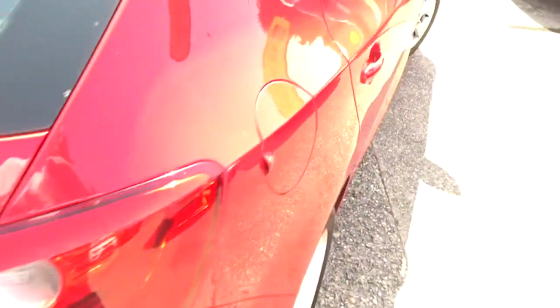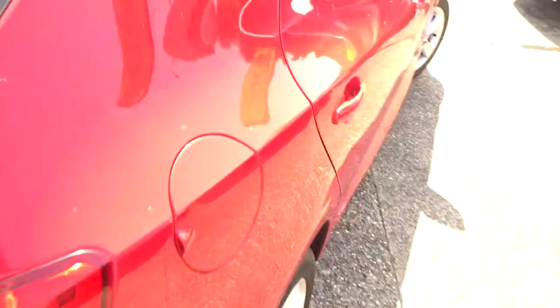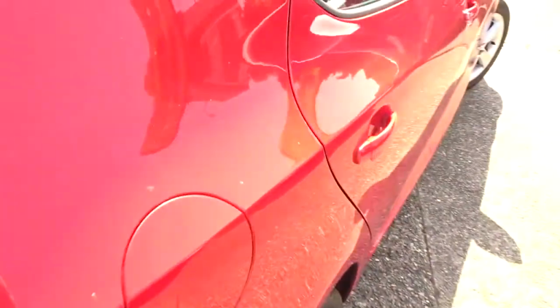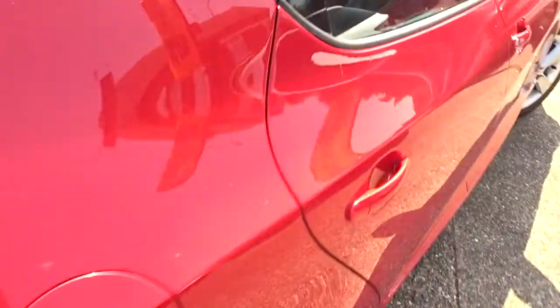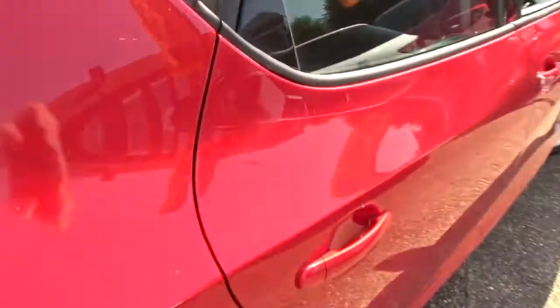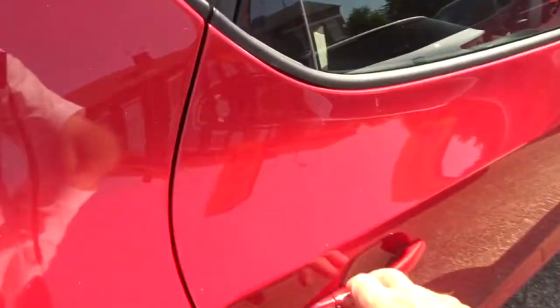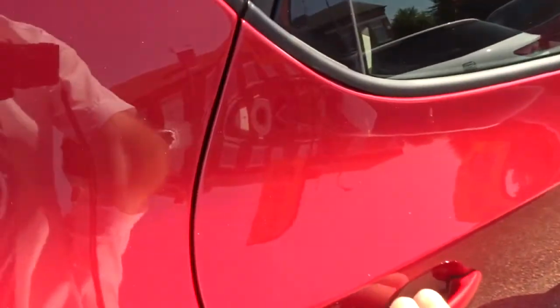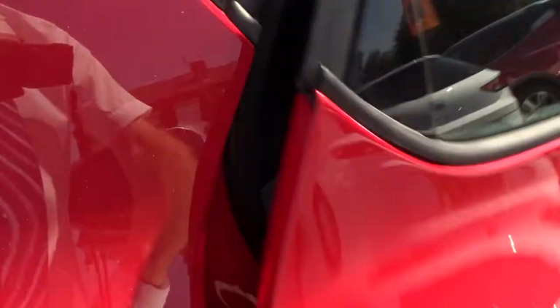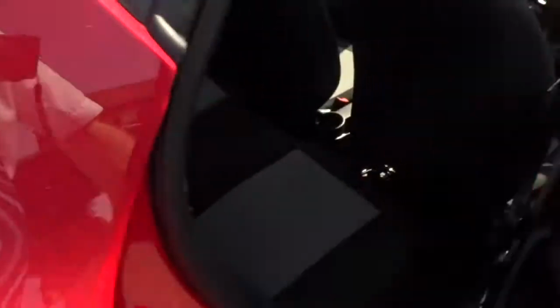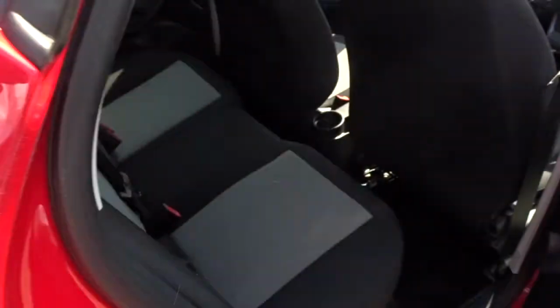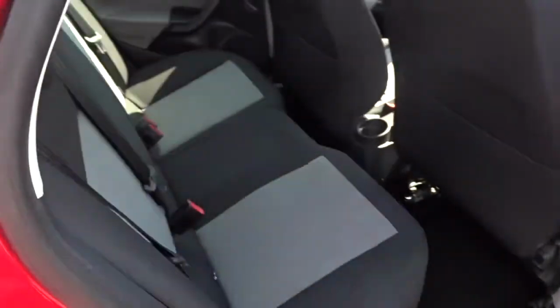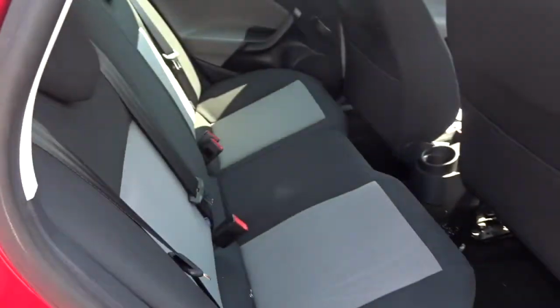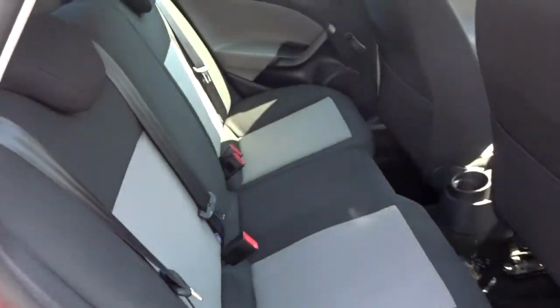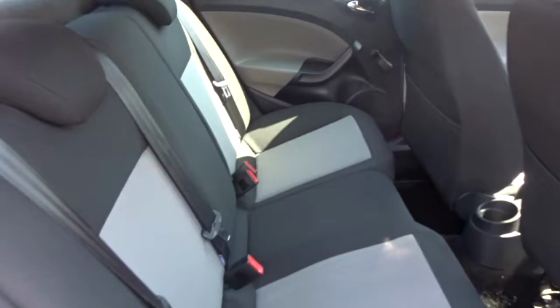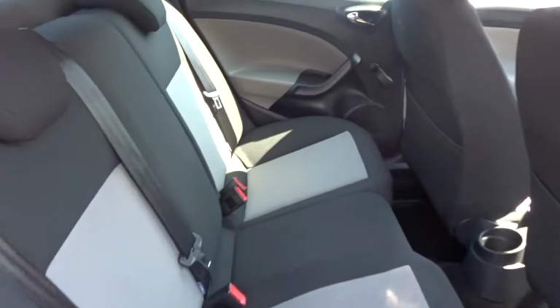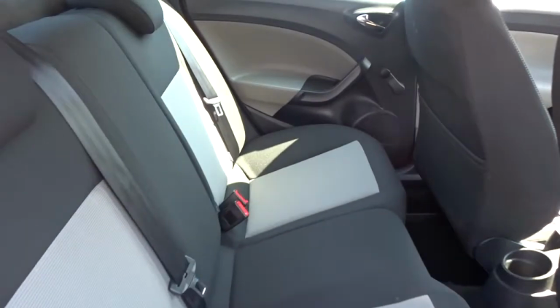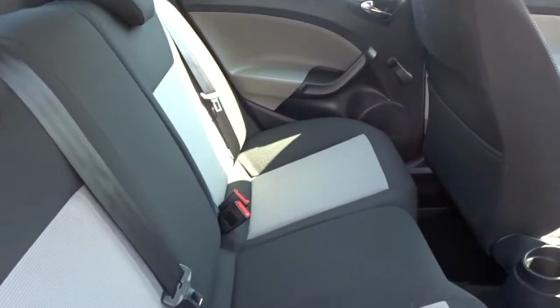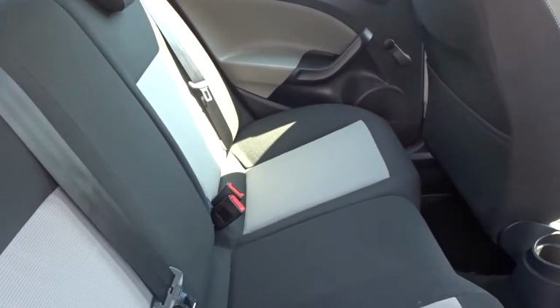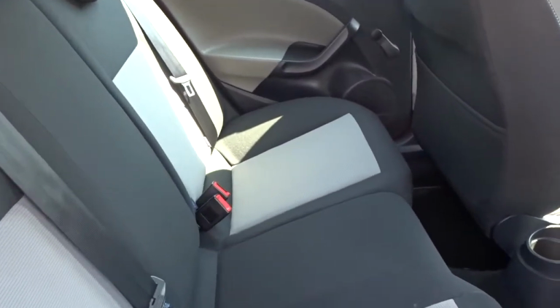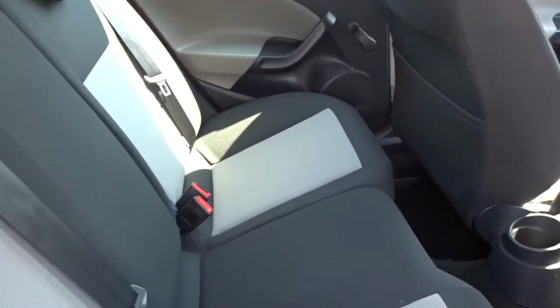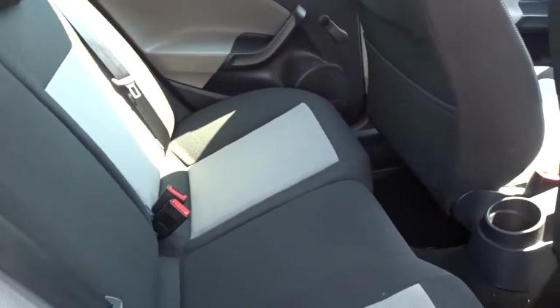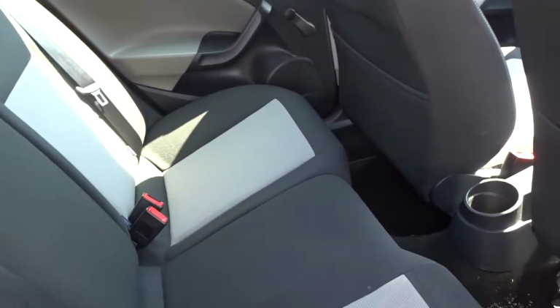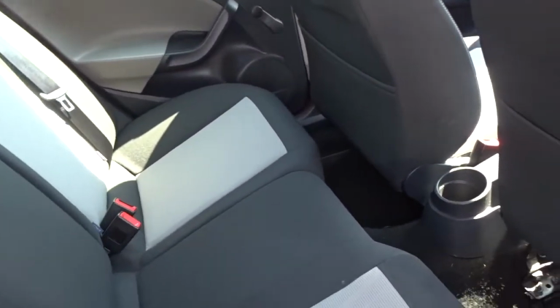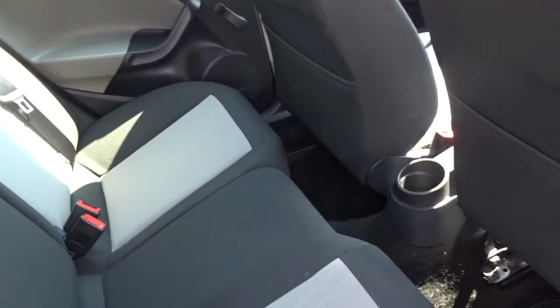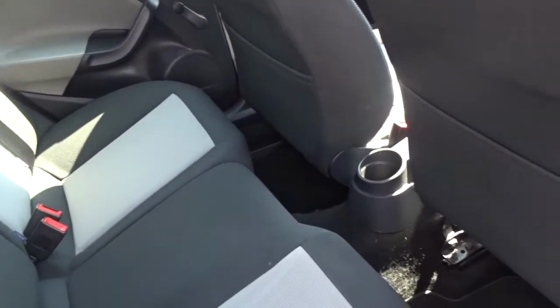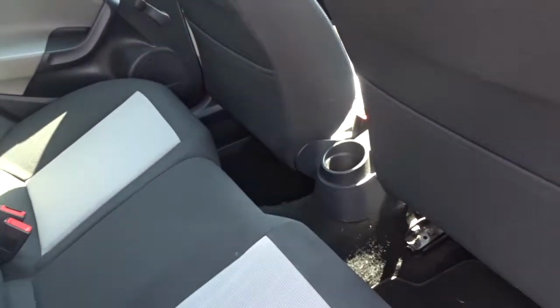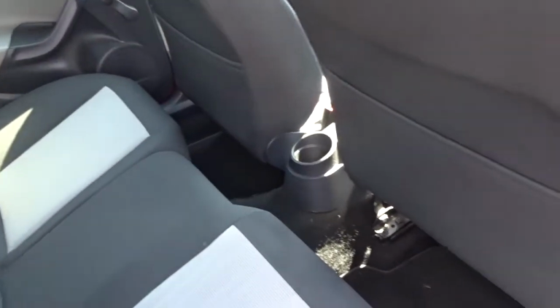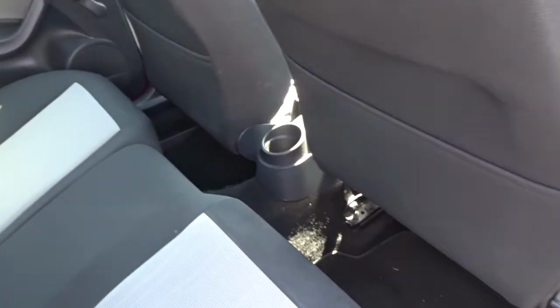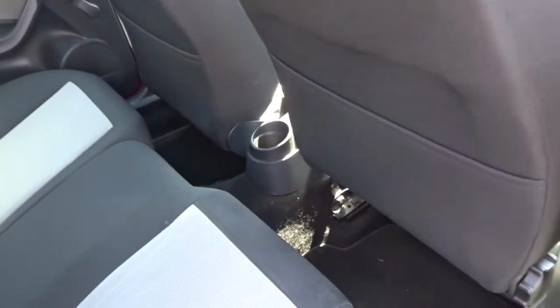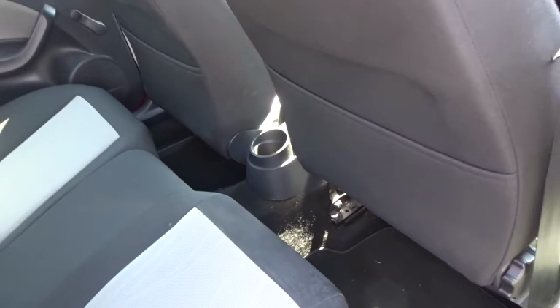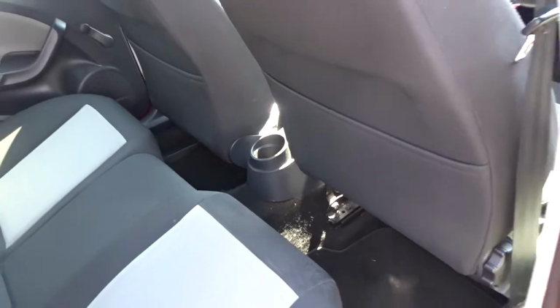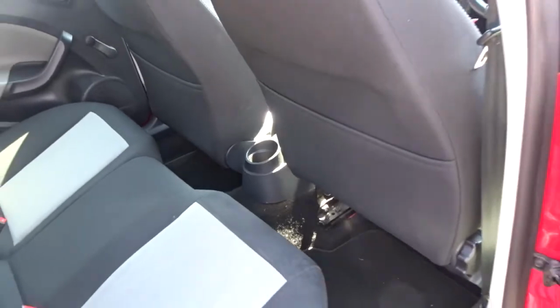With the seats intact there's plenty of space in the rear of the car for three passengers to sit quite comfortably. The rear seats feature ISOFIX, as mentioned earlier, for child seat fittings.